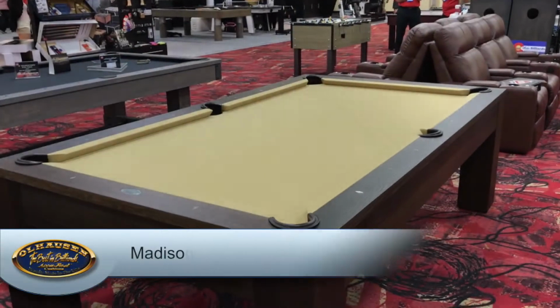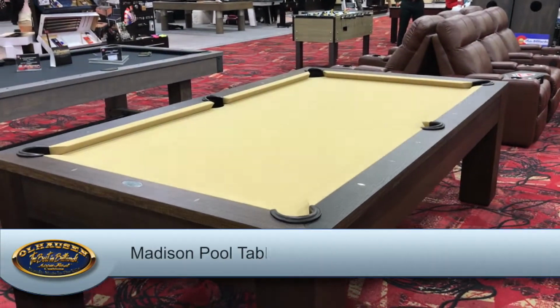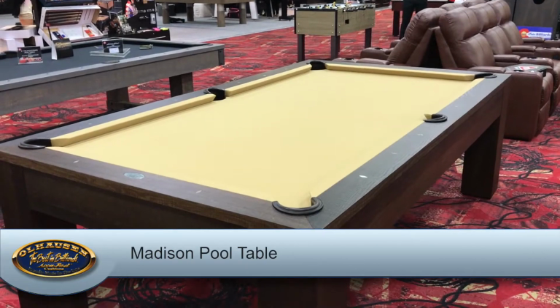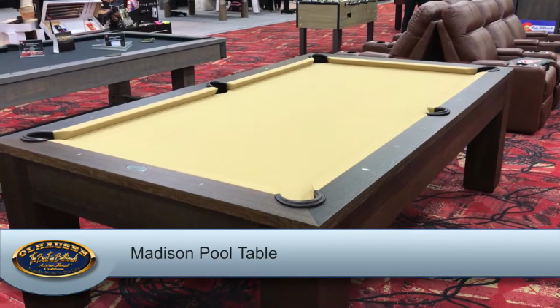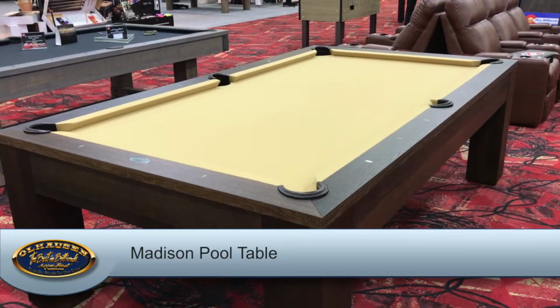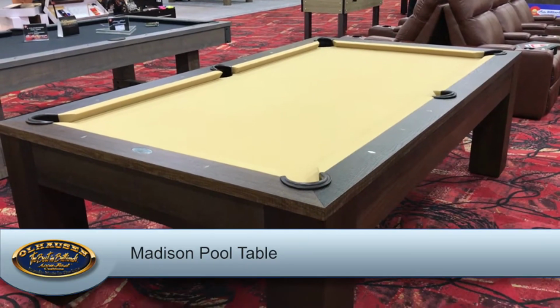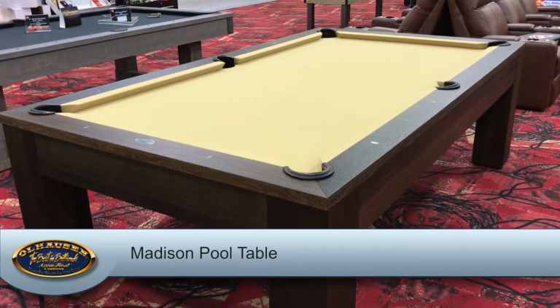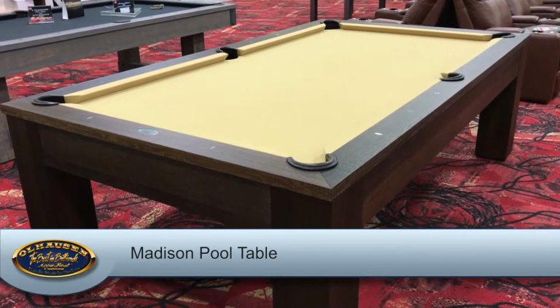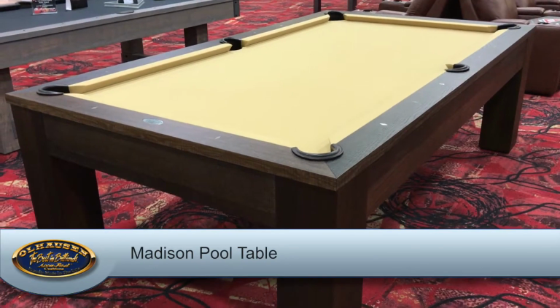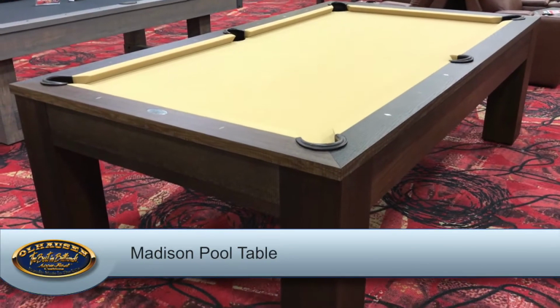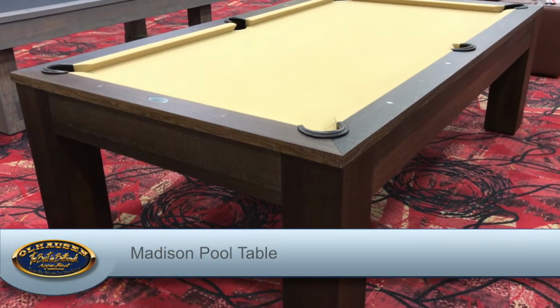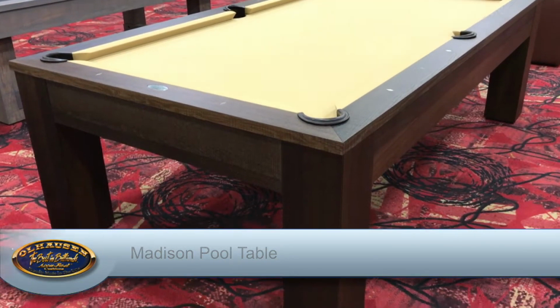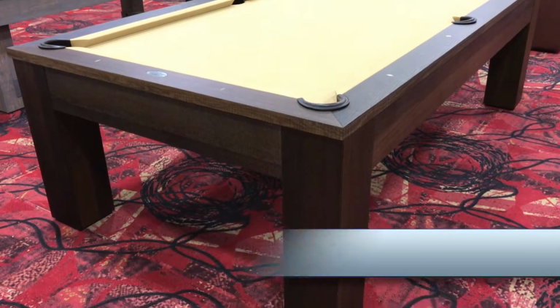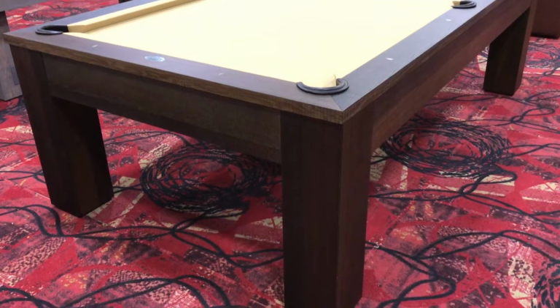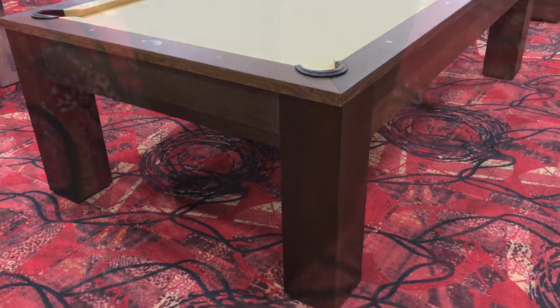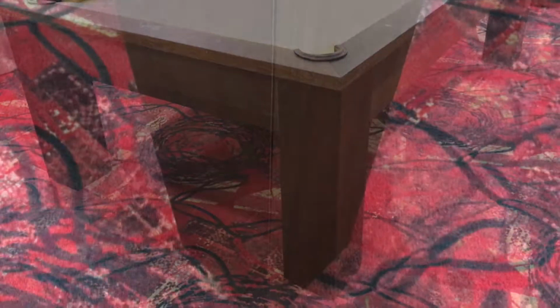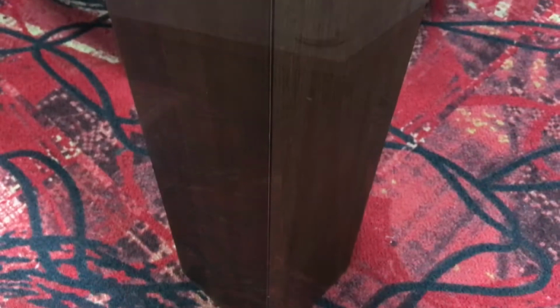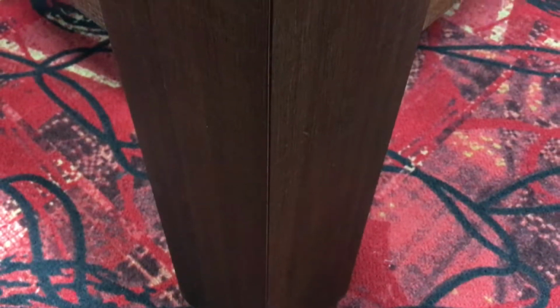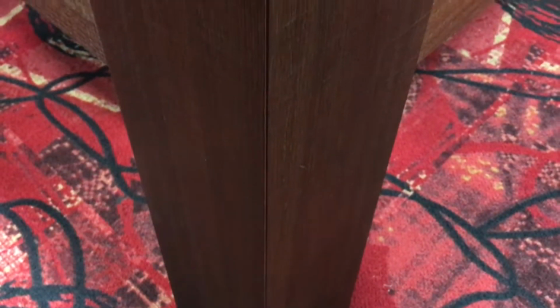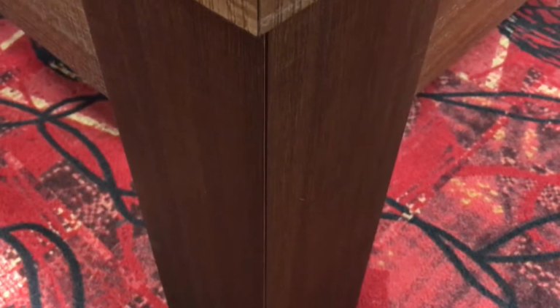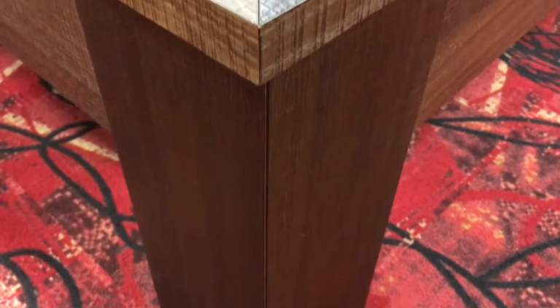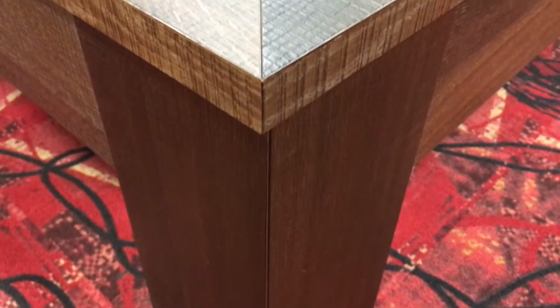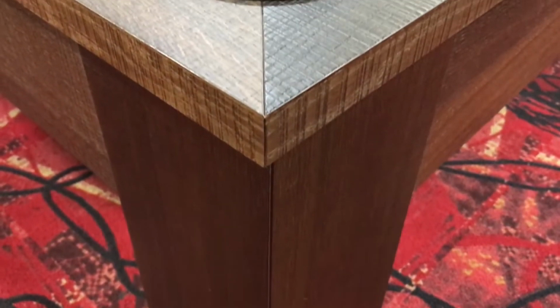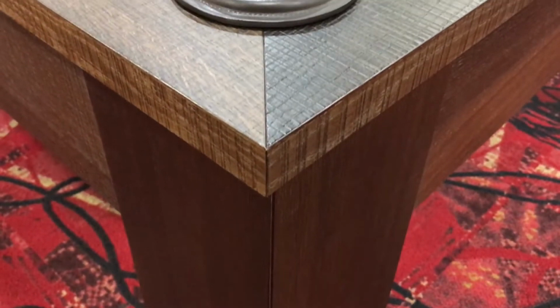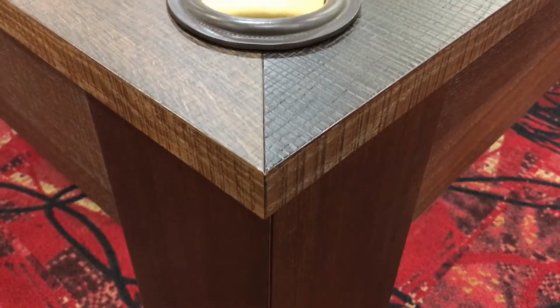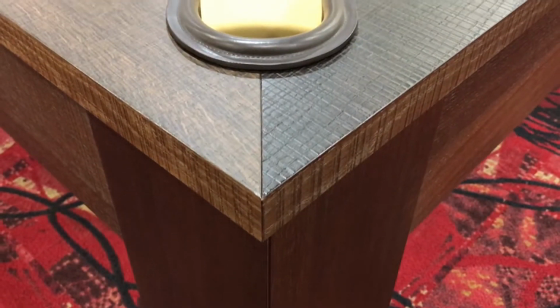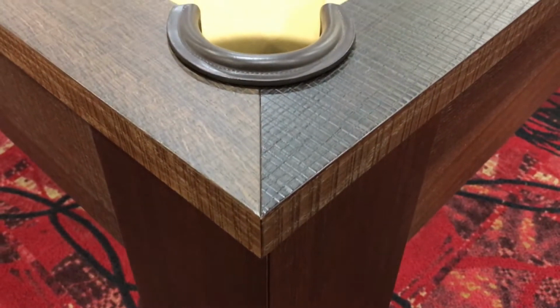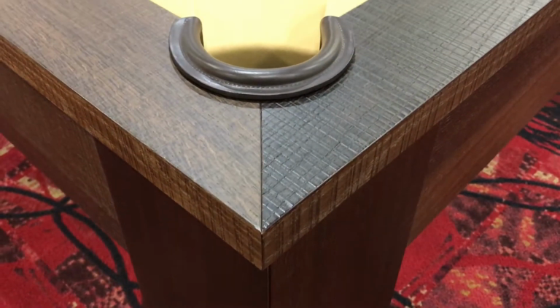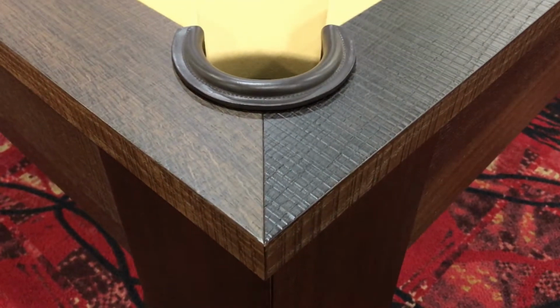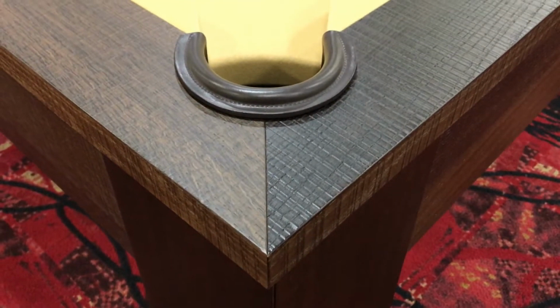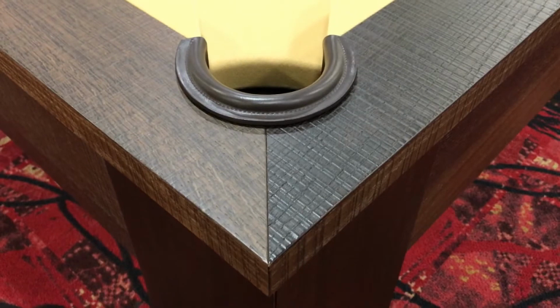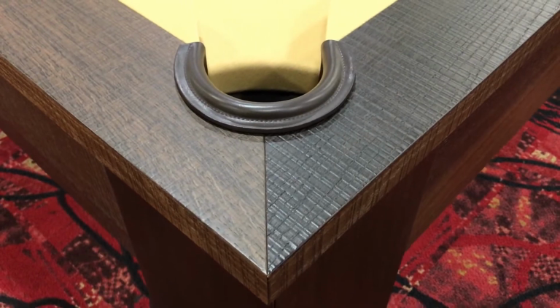Our Madison pool table has a new finish option called Fumed White Oak Veneer. A special curing process creates this beautiful and unique look, giving a new rustic feel to the table that is less modern and contemporary.